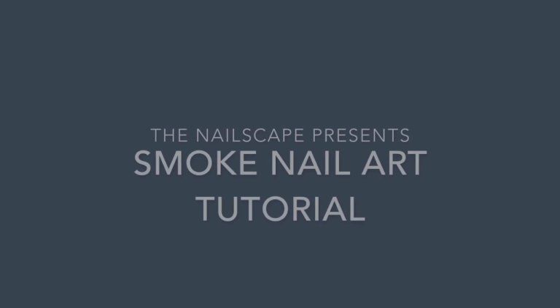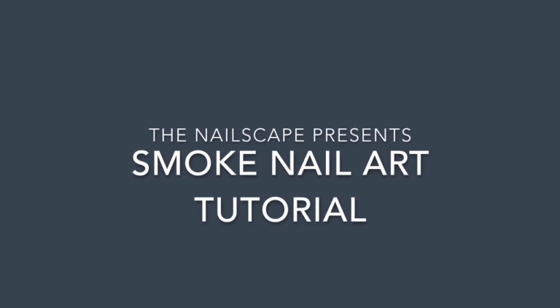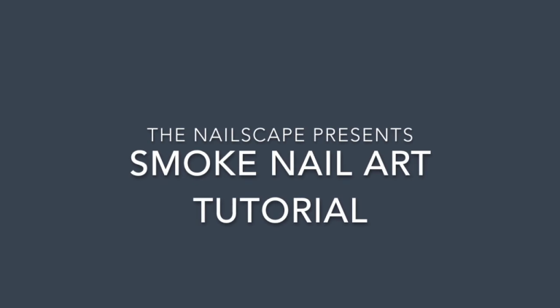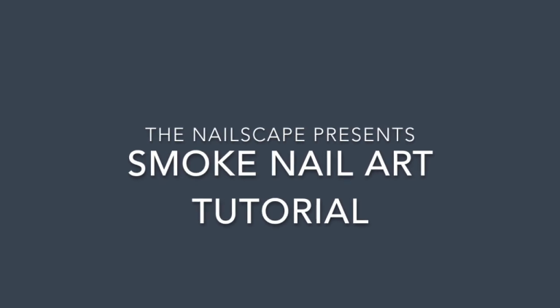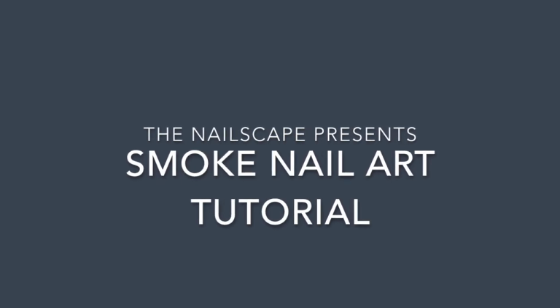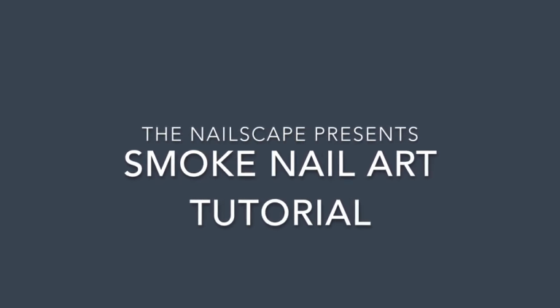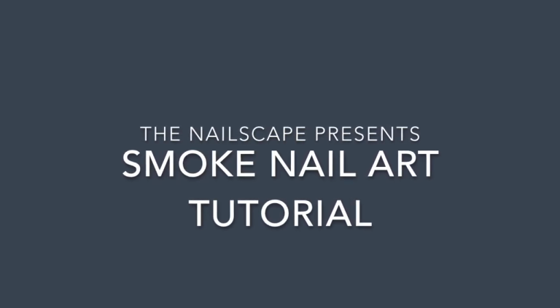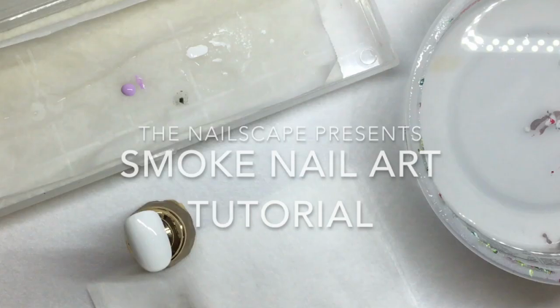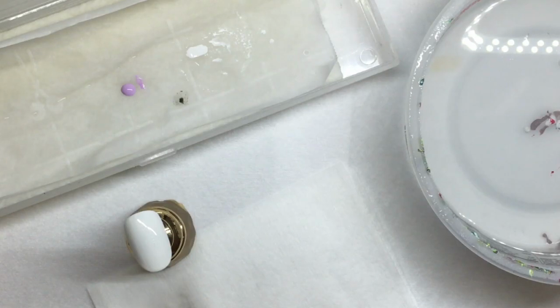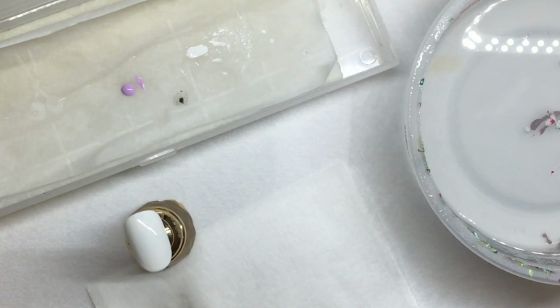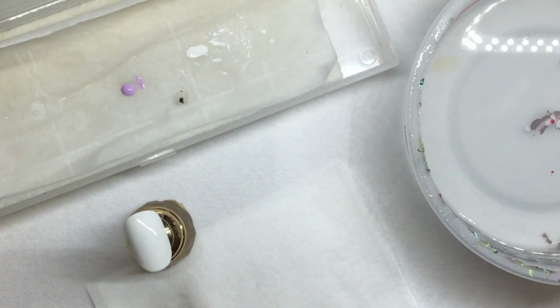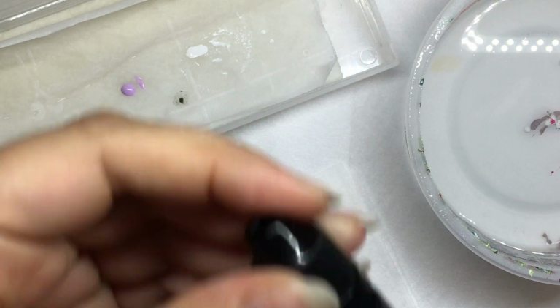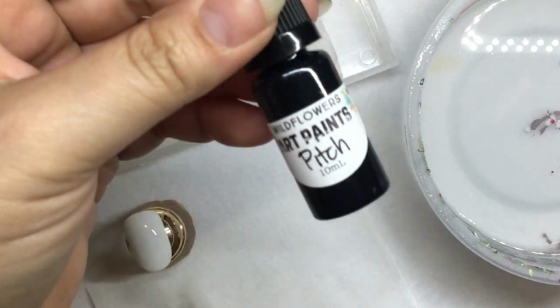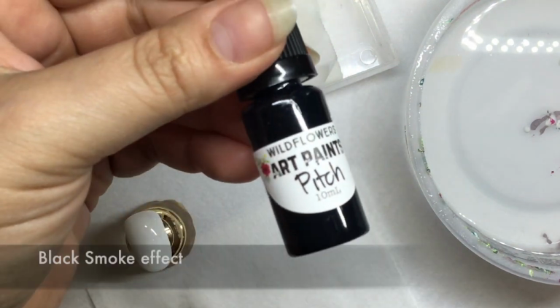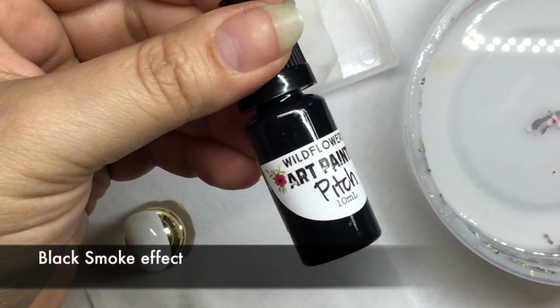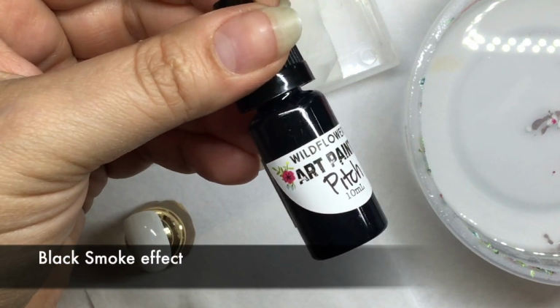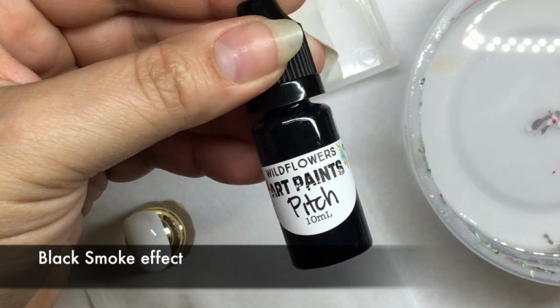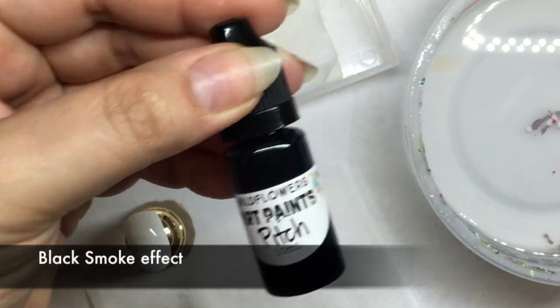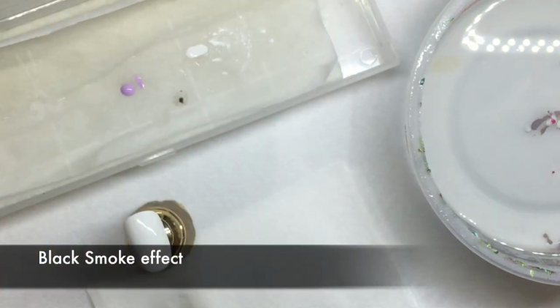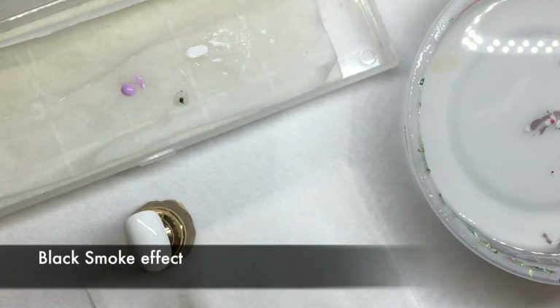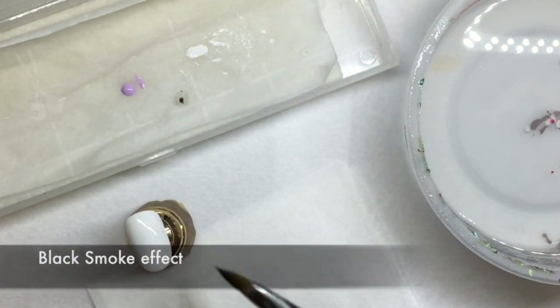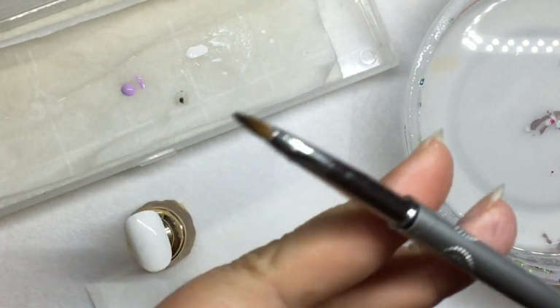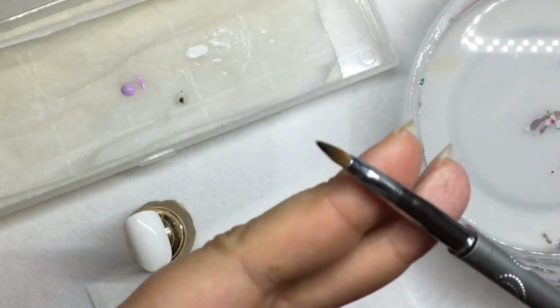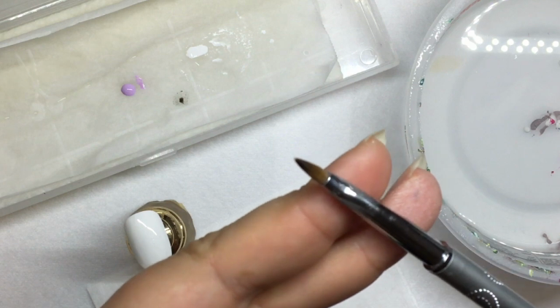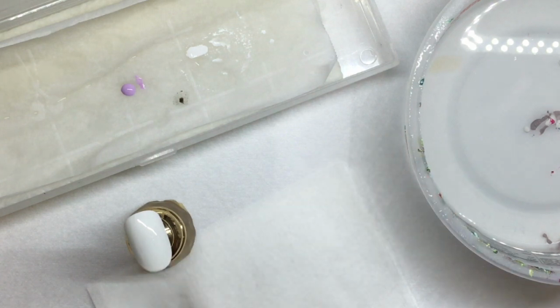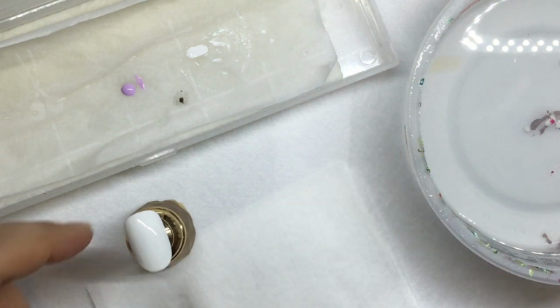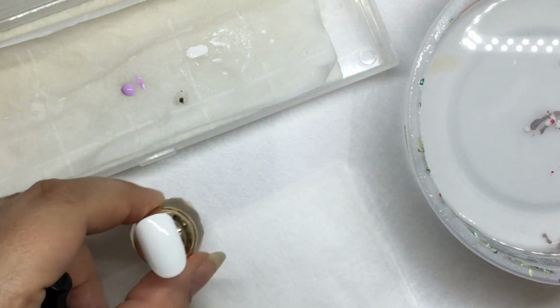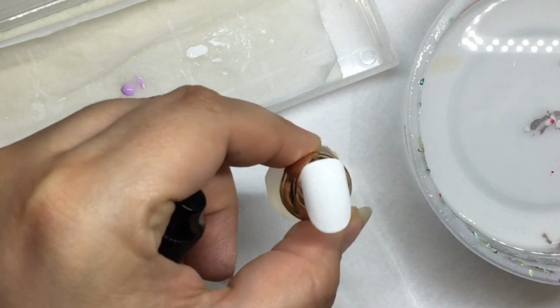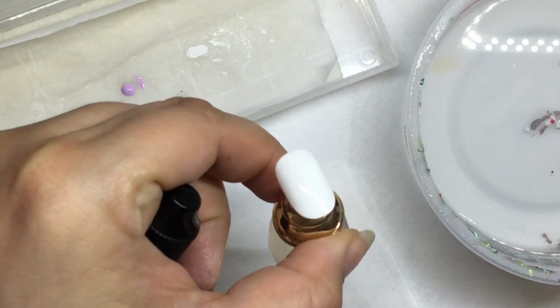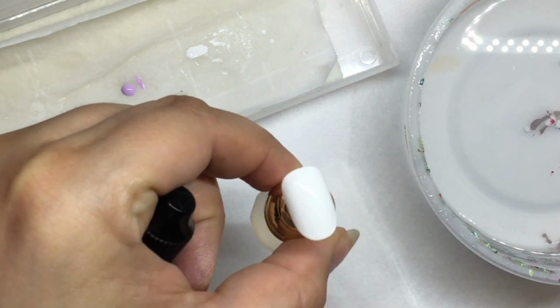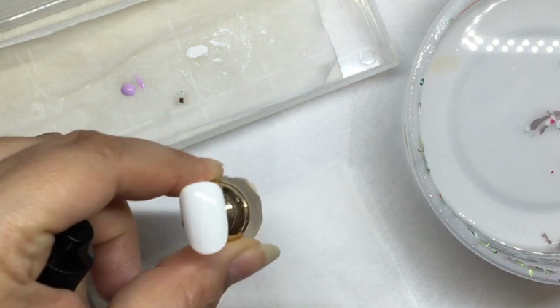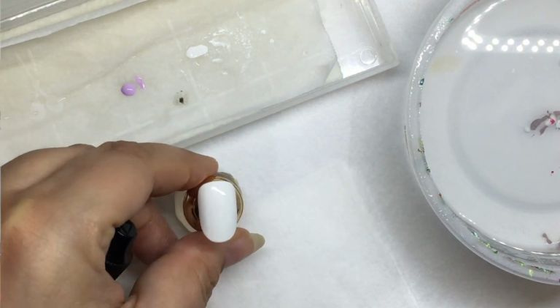Hi everybody, this is Ashley from The Nailscape and today we're going to be doing some smoke nail art using any water-based art paint, a brush, and a nail tip with two coats of a gel polish.